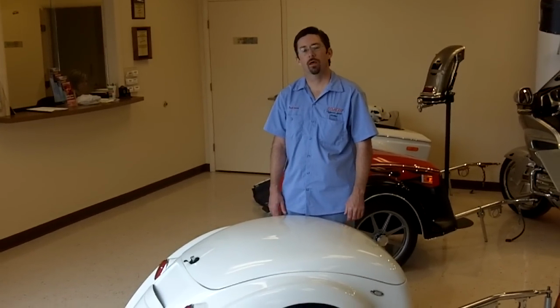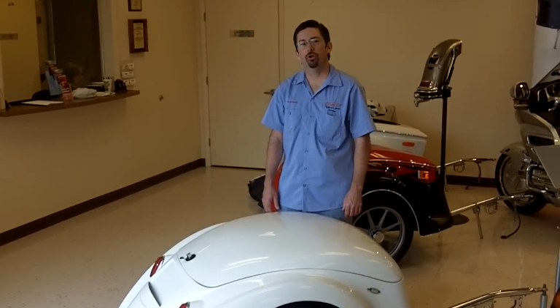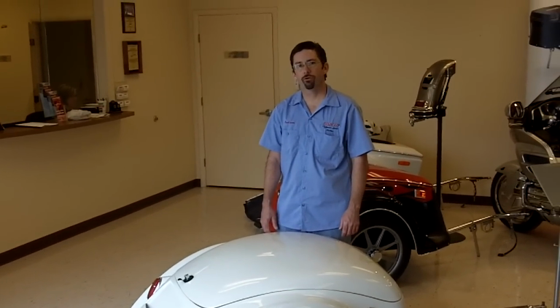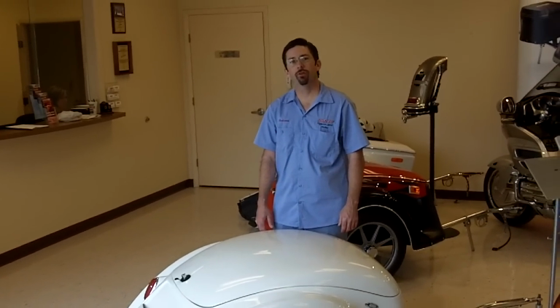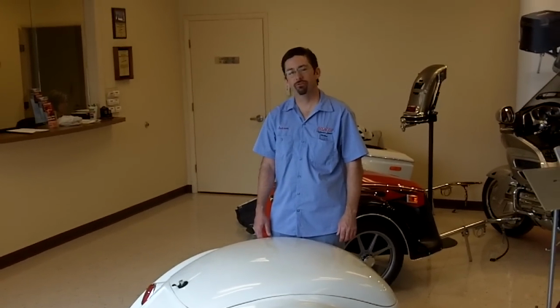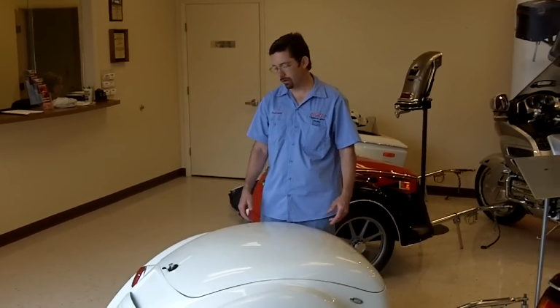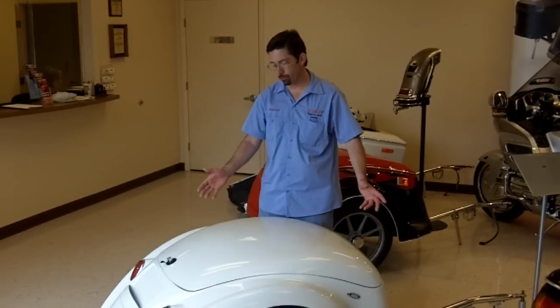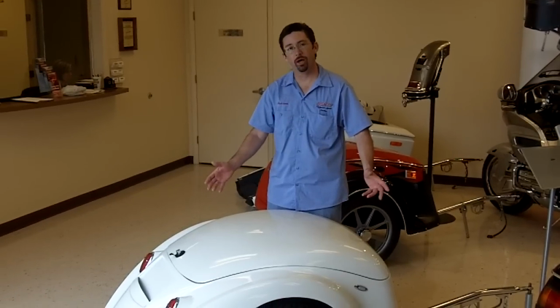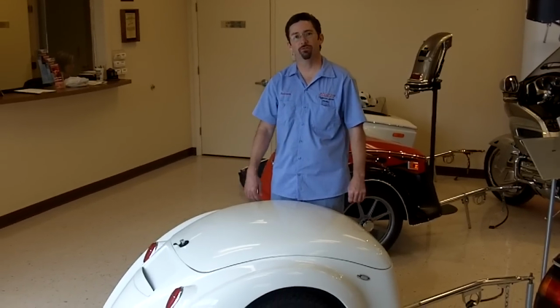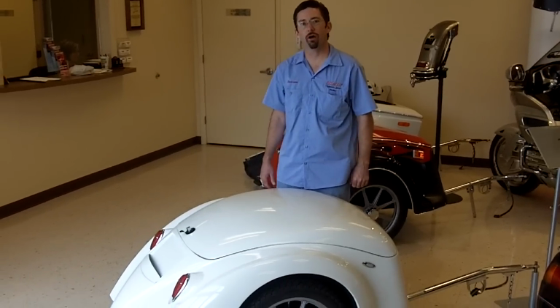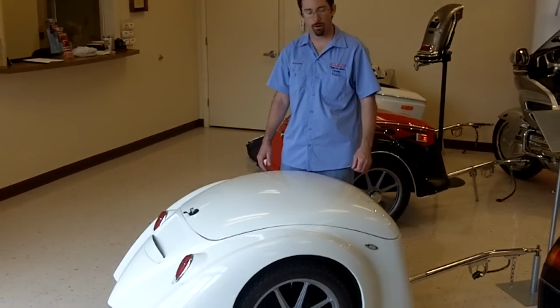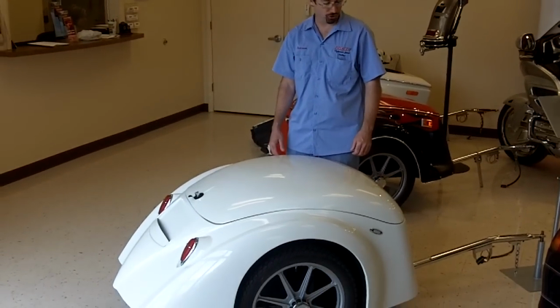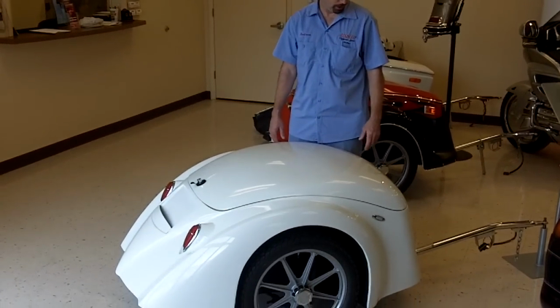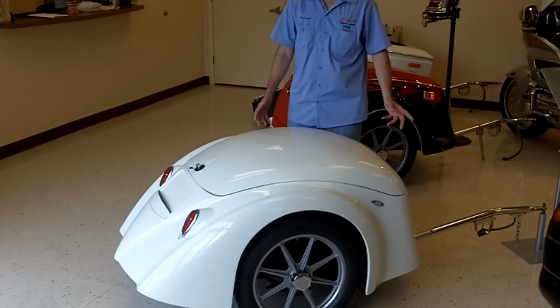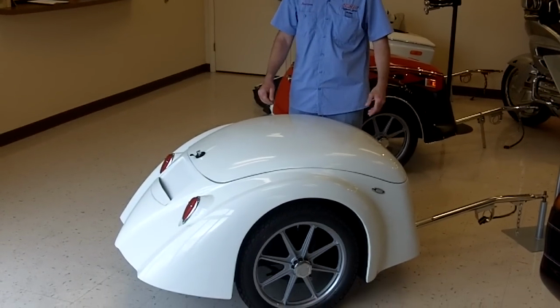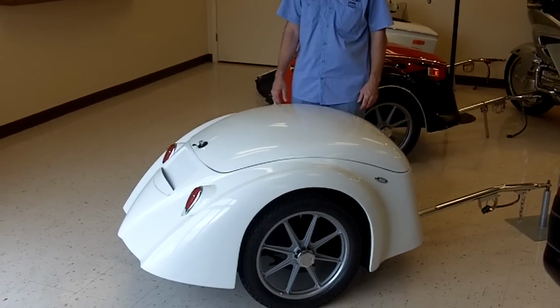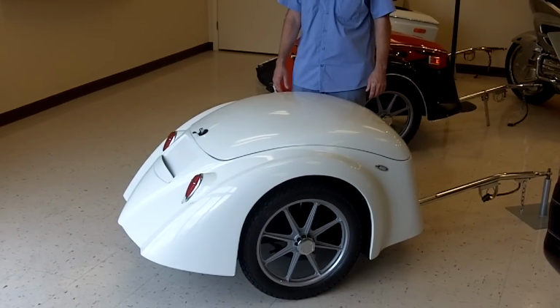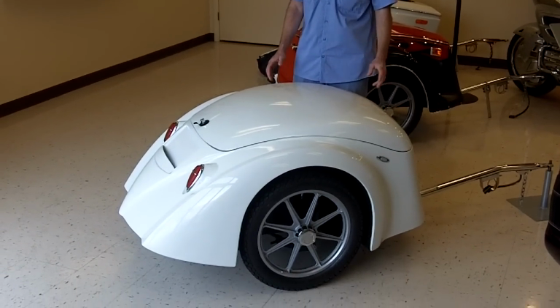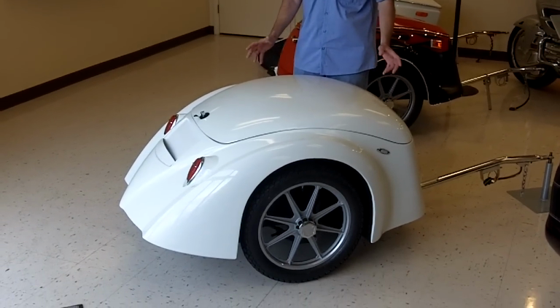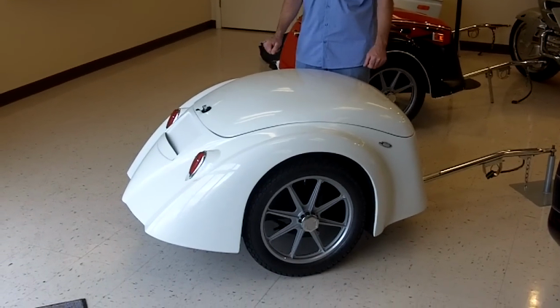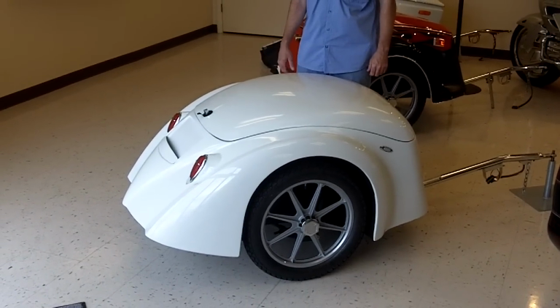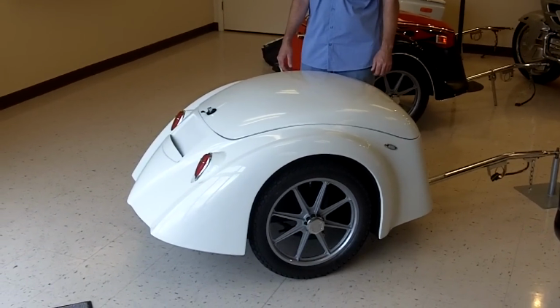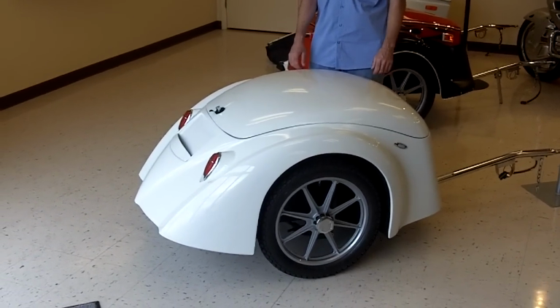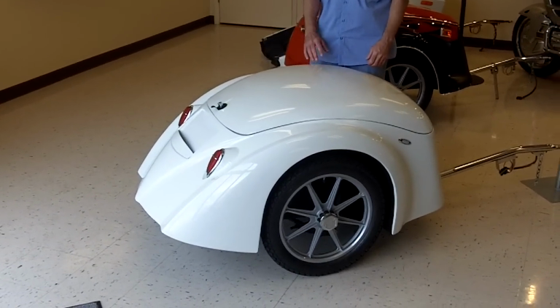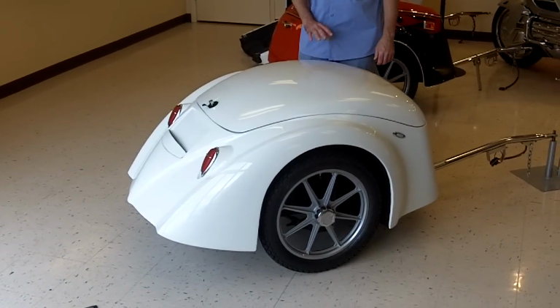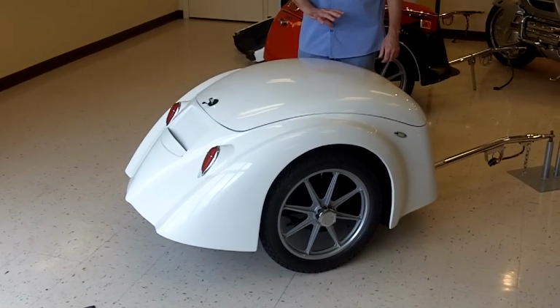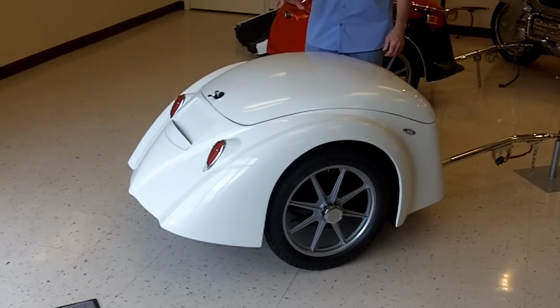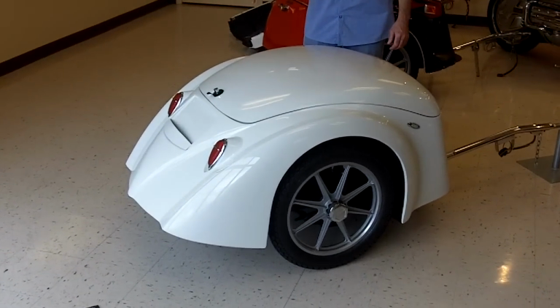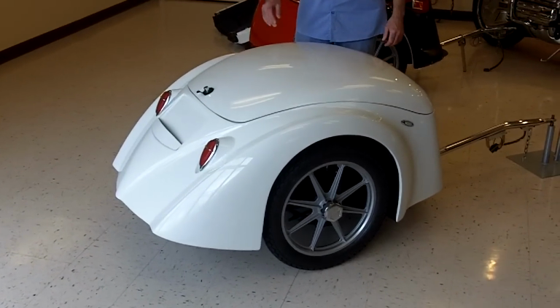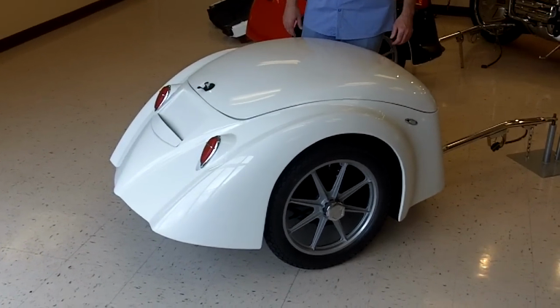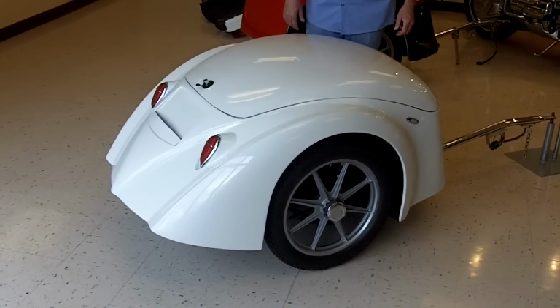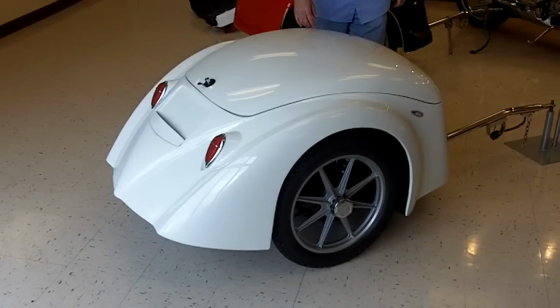New for 2010 here at Buschtec is the Entourage. This trailer has got Art Deco inspired styling, with a very teardrop and flowing shape.